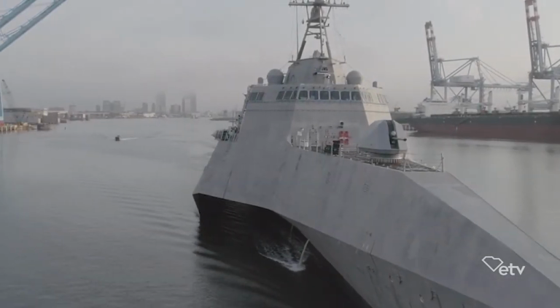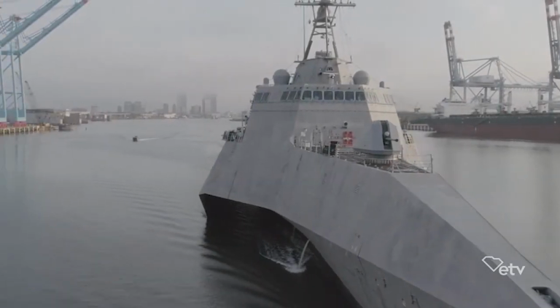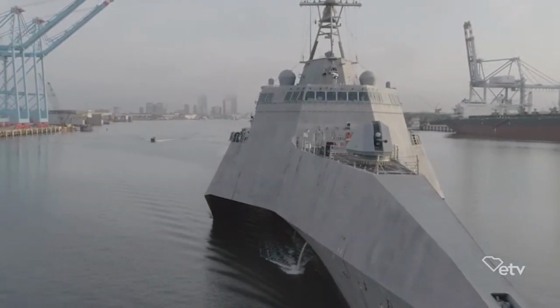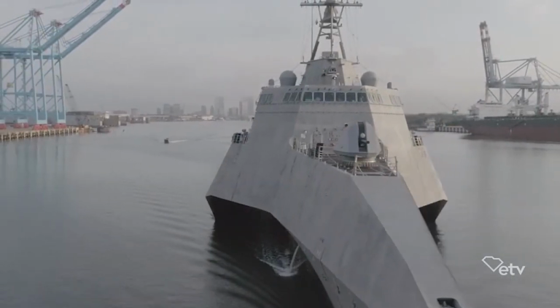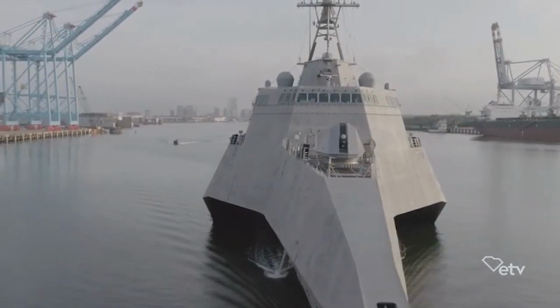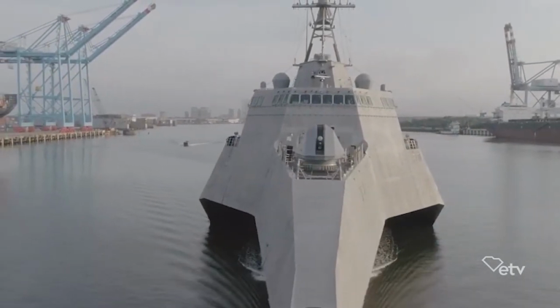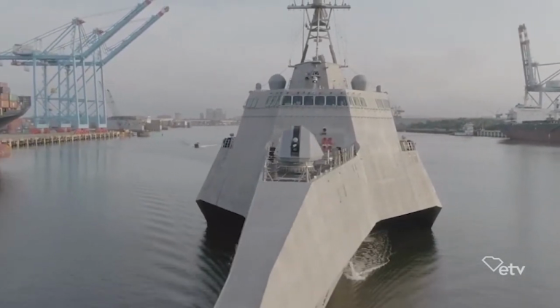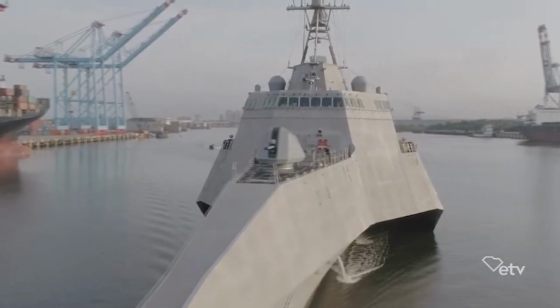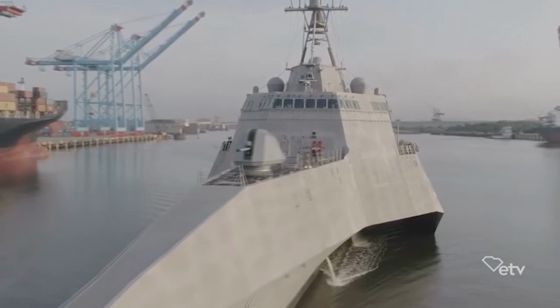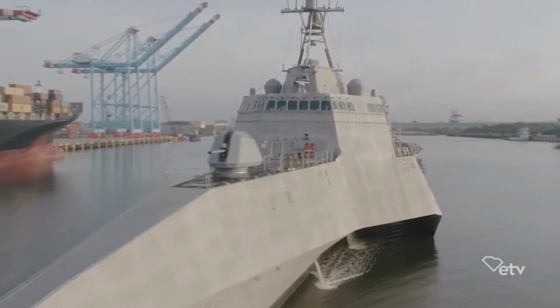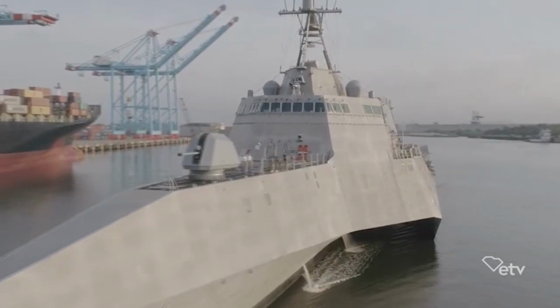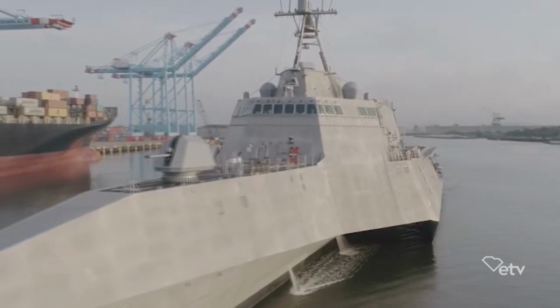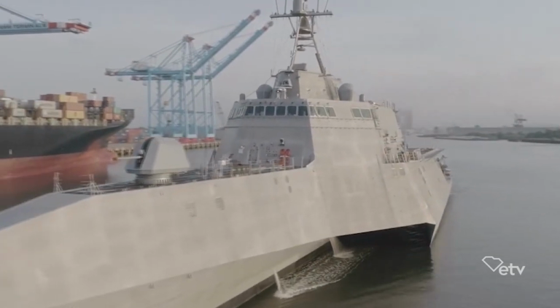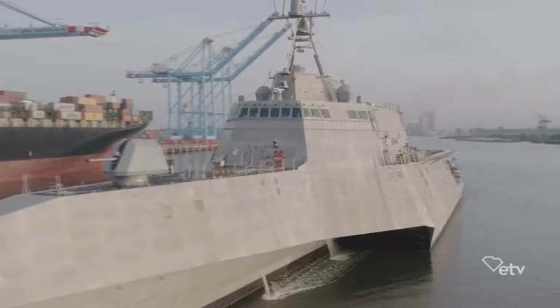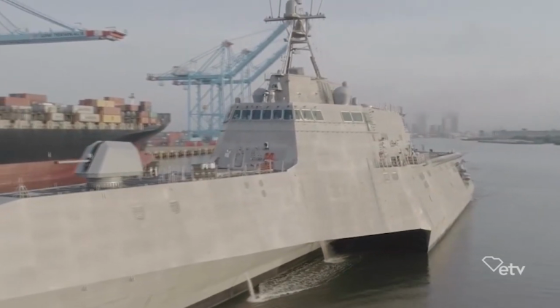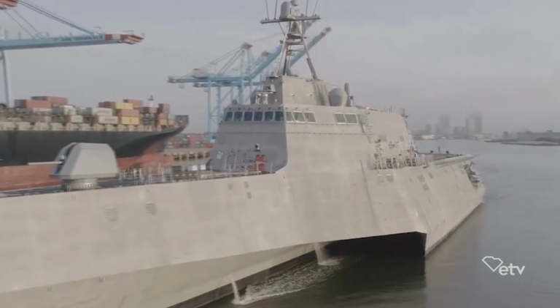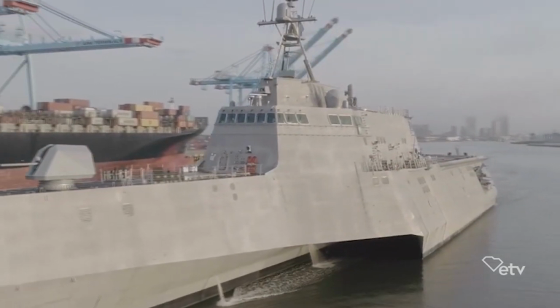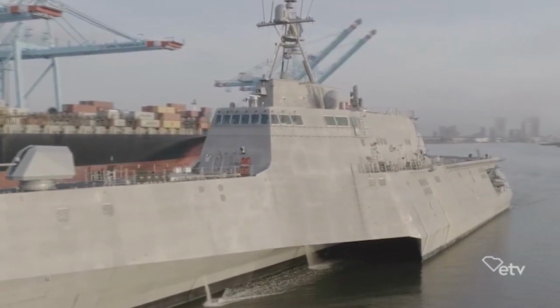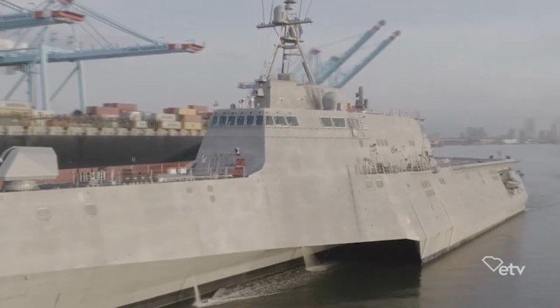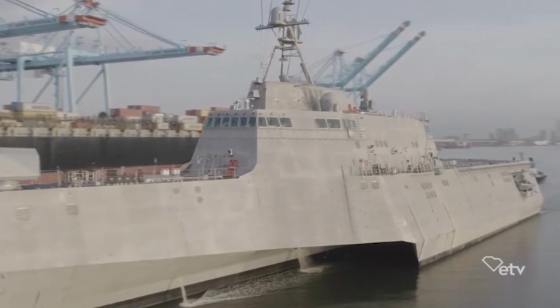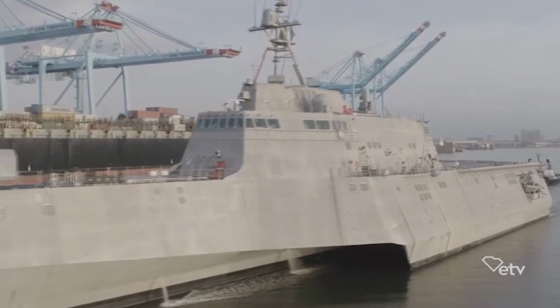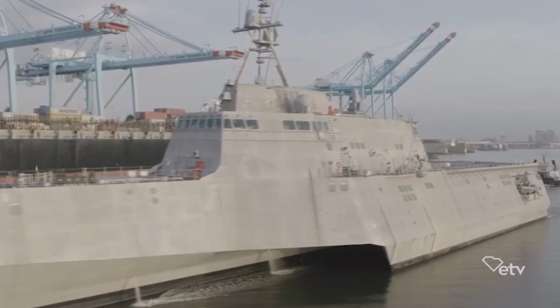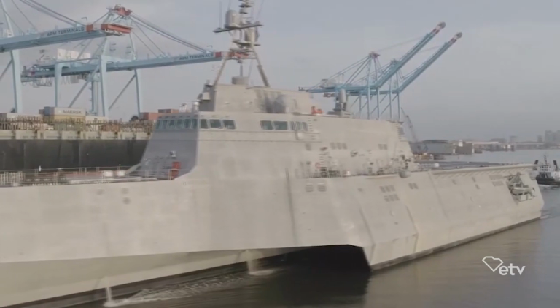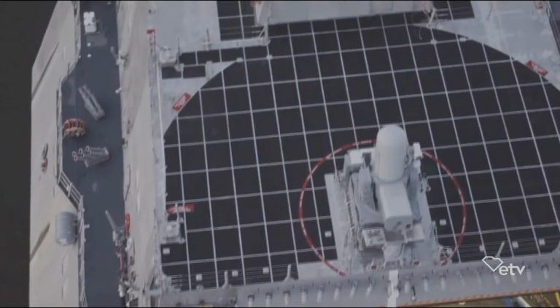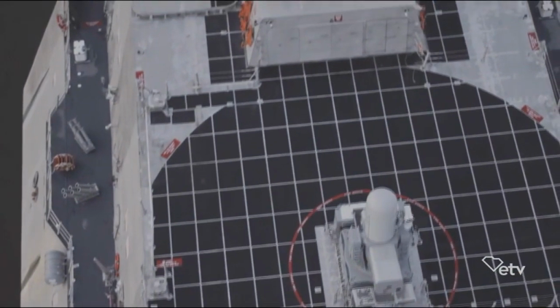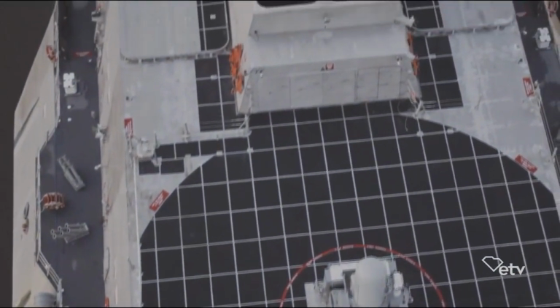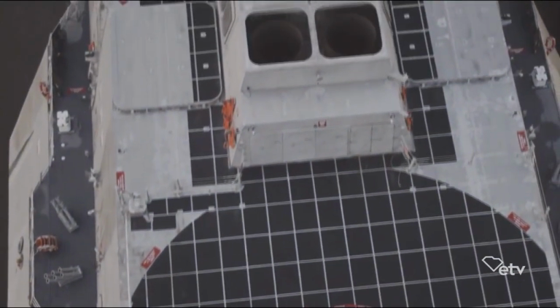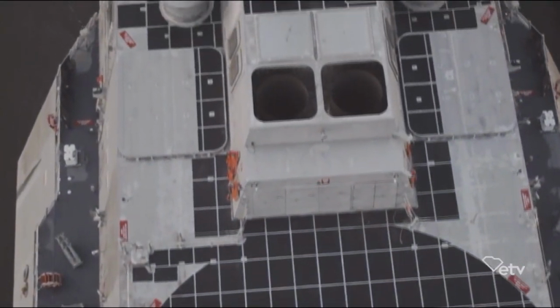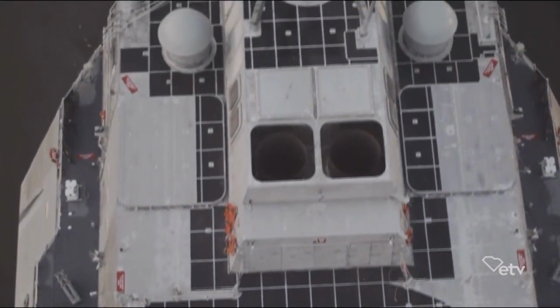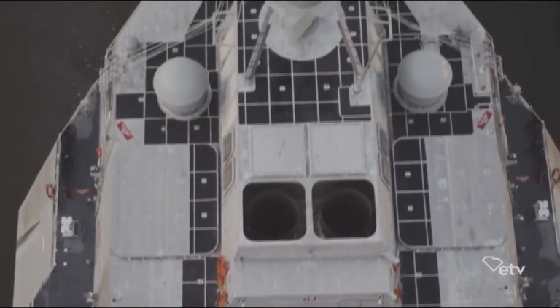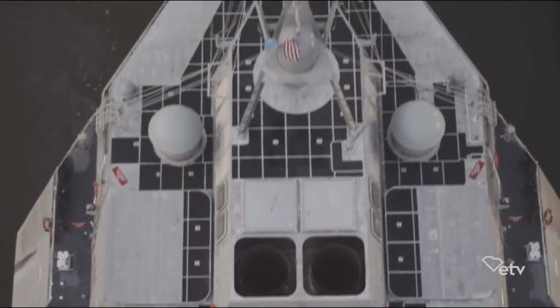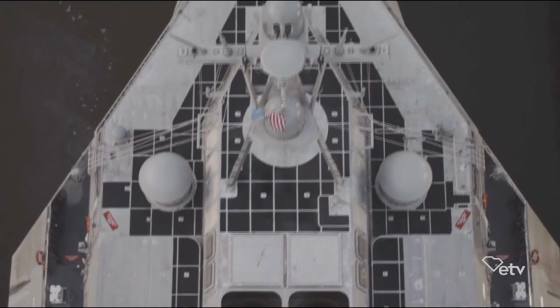The Navy's newest littoral combat ship, USS Charleston, is an agile giant of the seas that was built to maneuver around shoreline areas. The ship only has a 14-foot draft, which allows the 3,200-ton Charleston to easily navigate around an enemy shoreline.